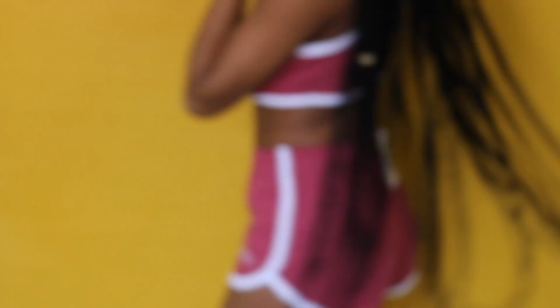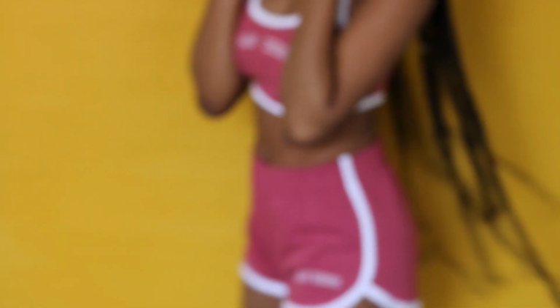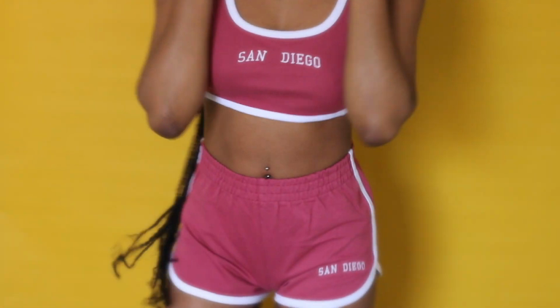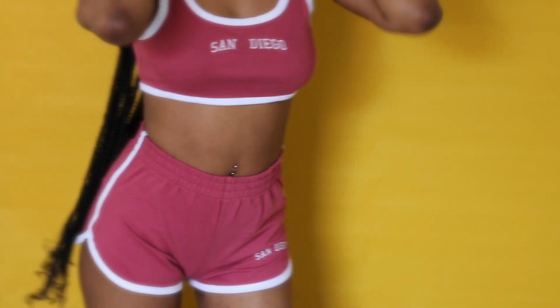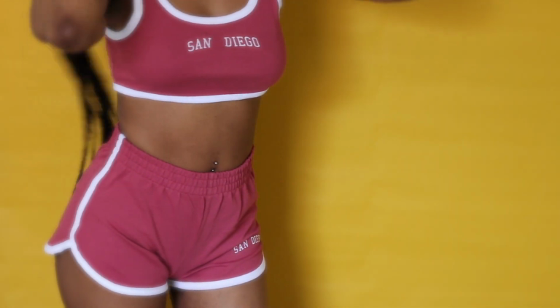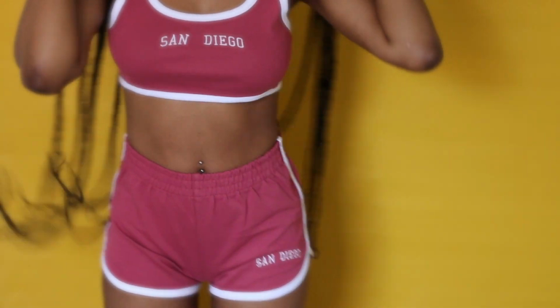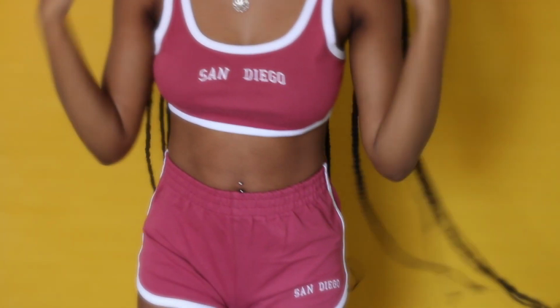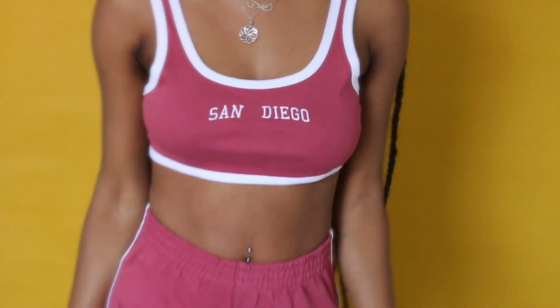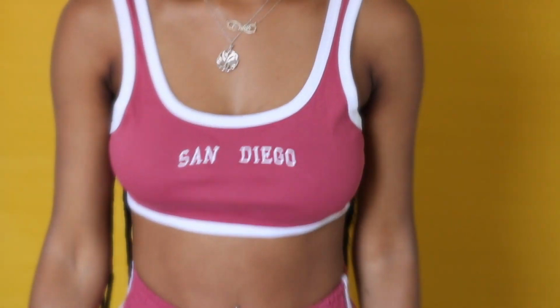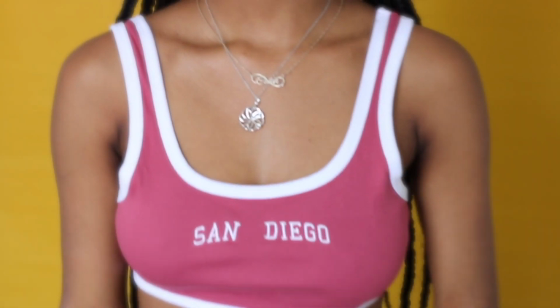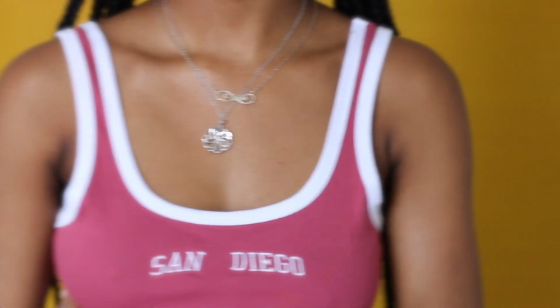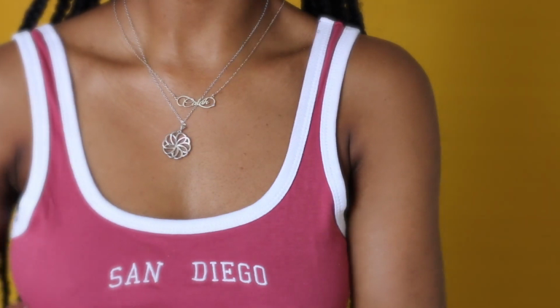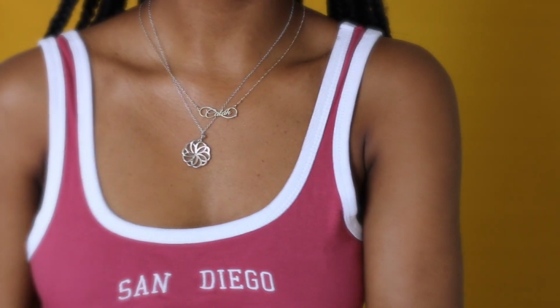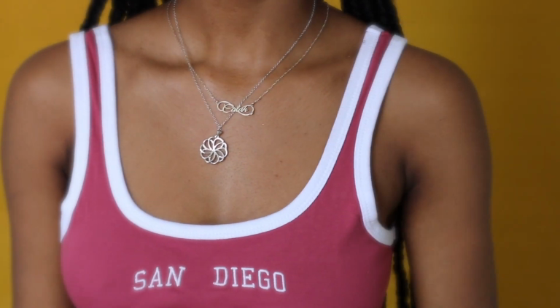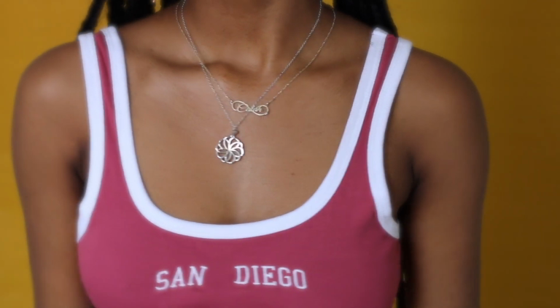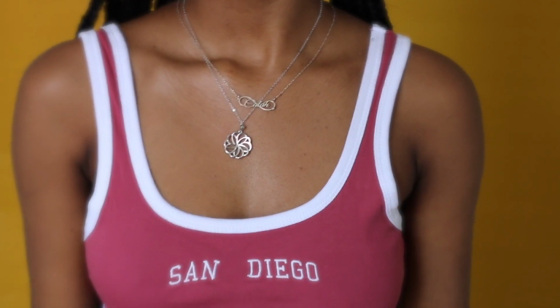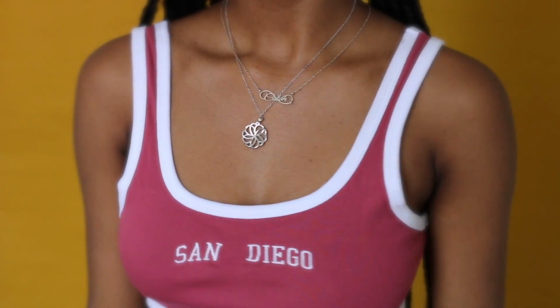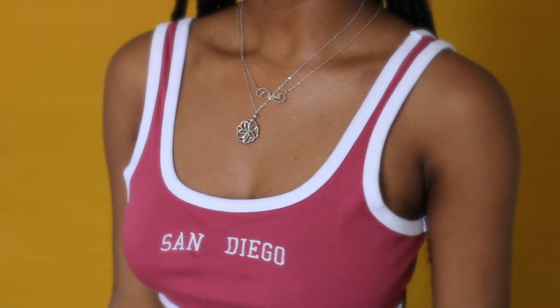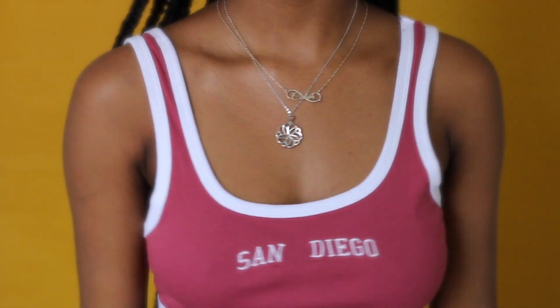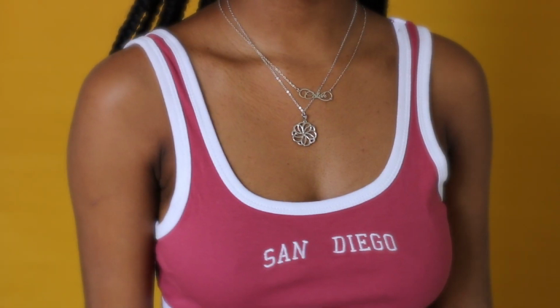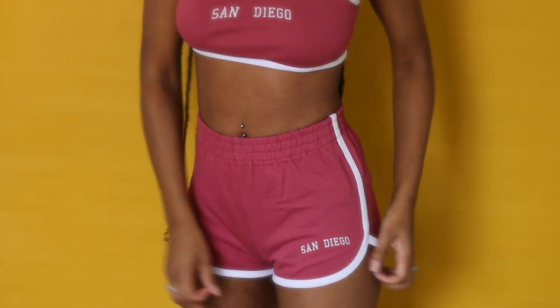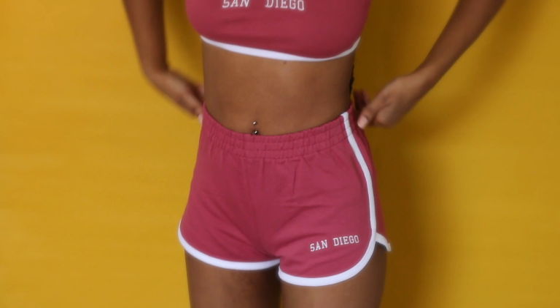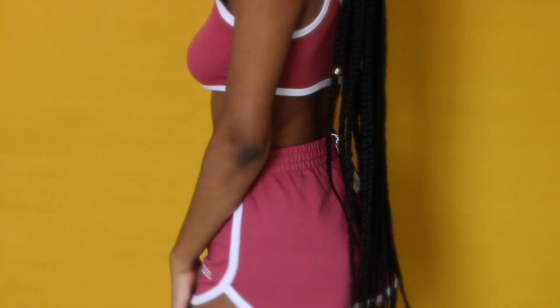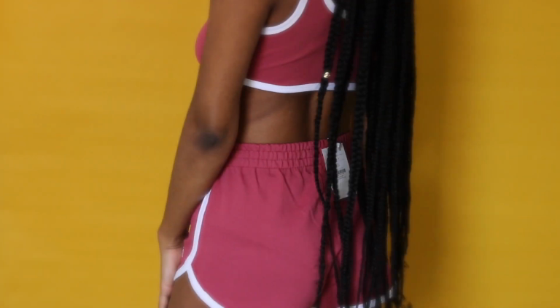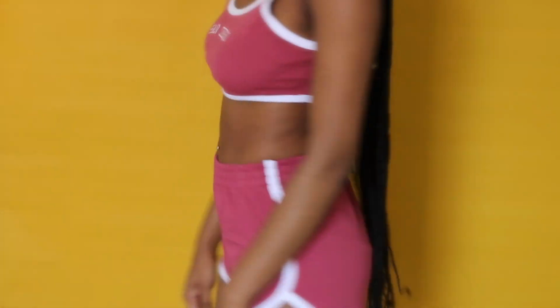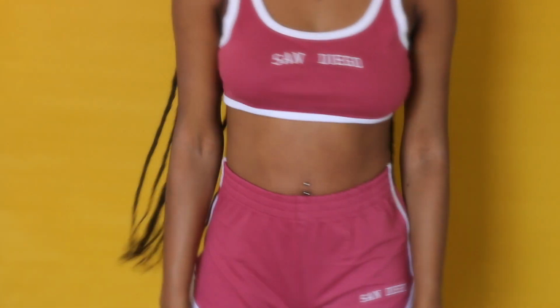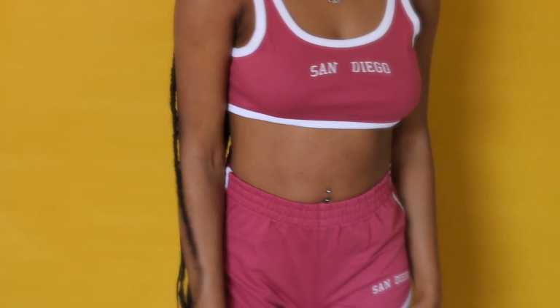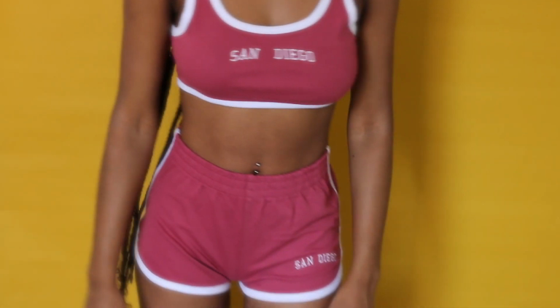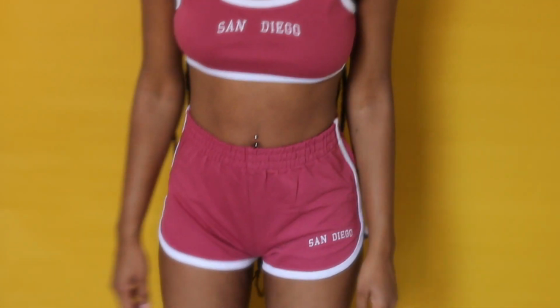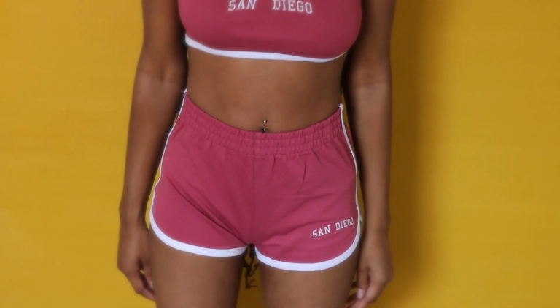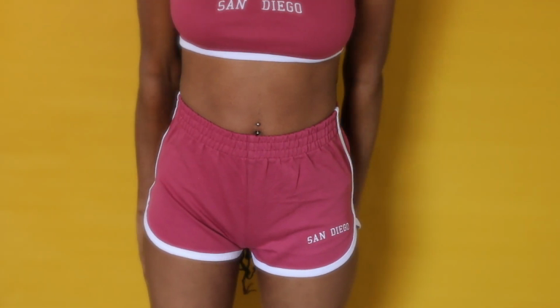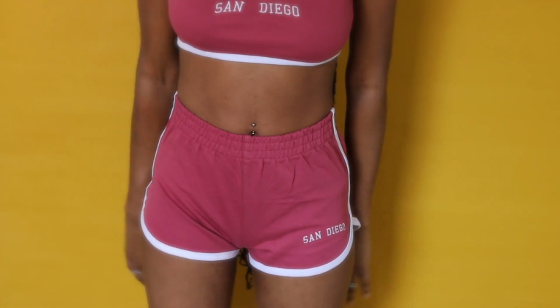The top was $13 in a size small and the shorts were a size small as well but for $20, and they were a little too big in my opinion — they could have been a little tighter.